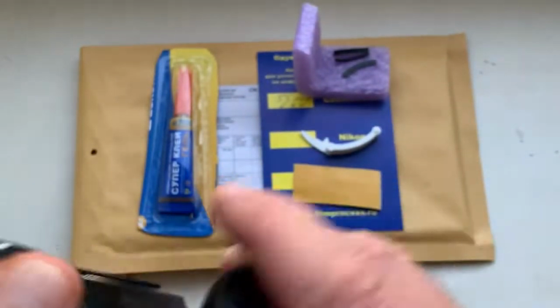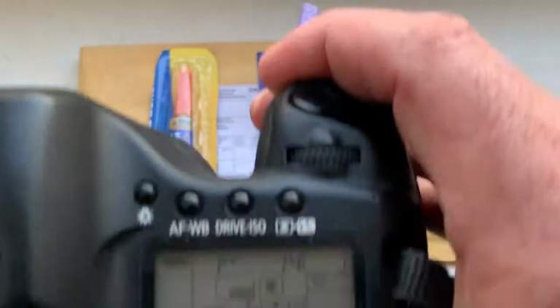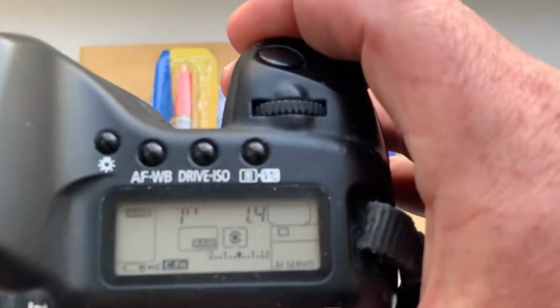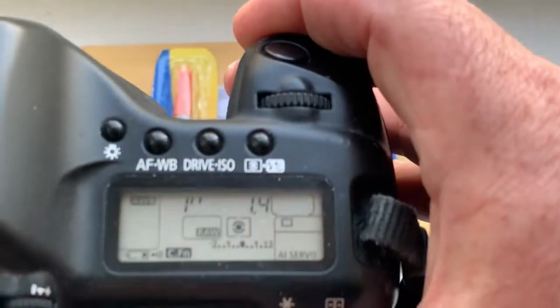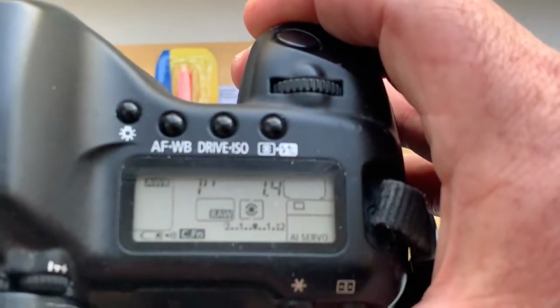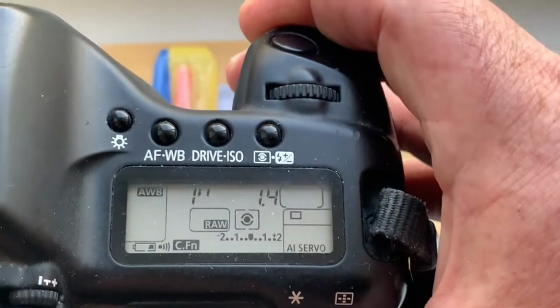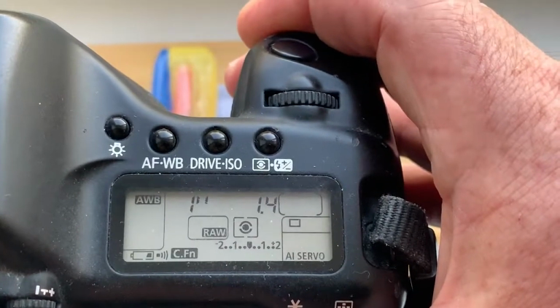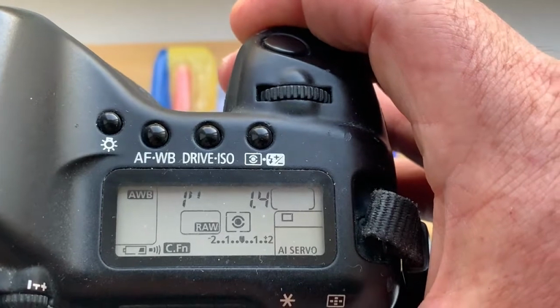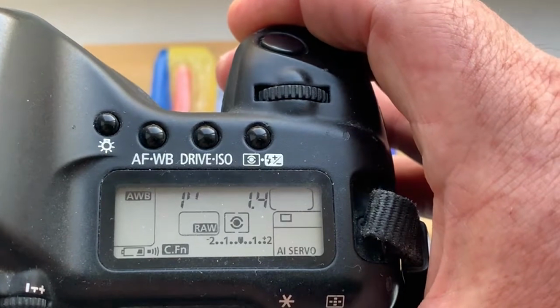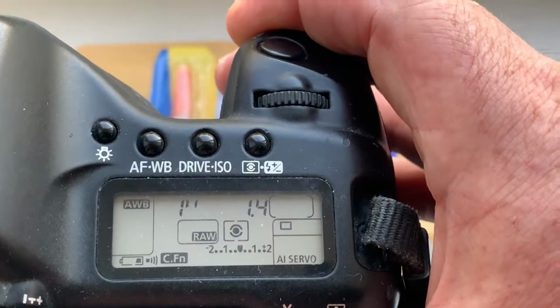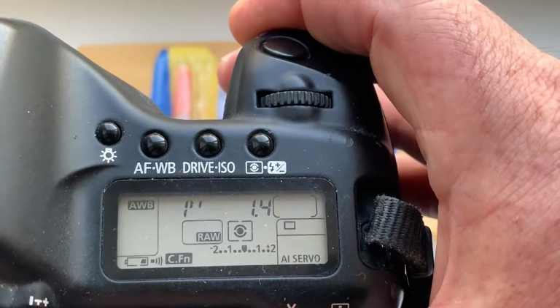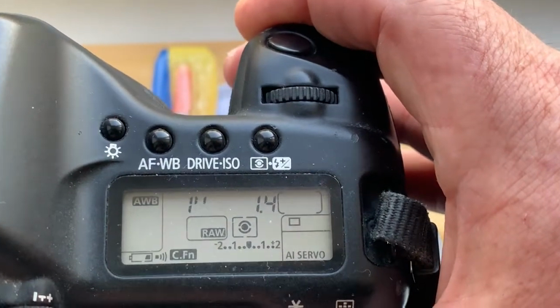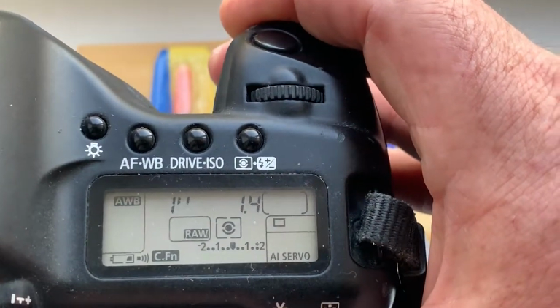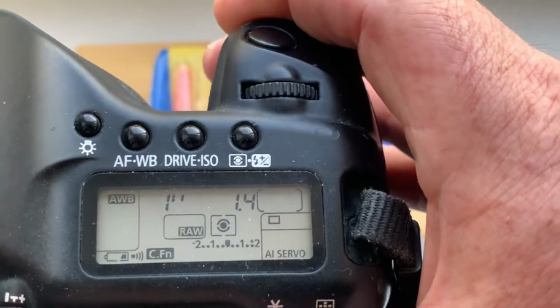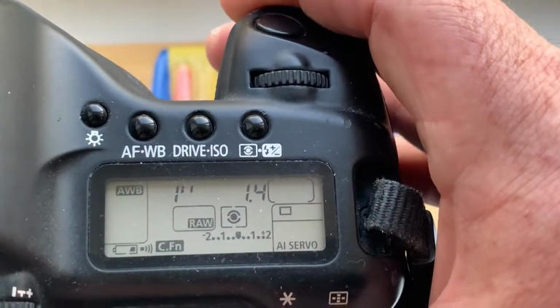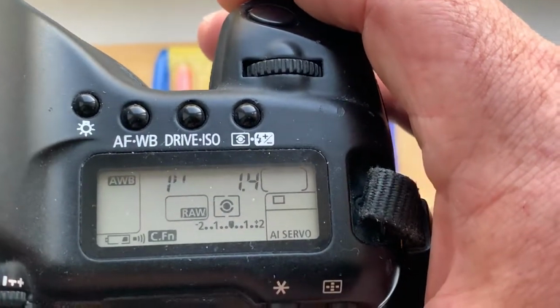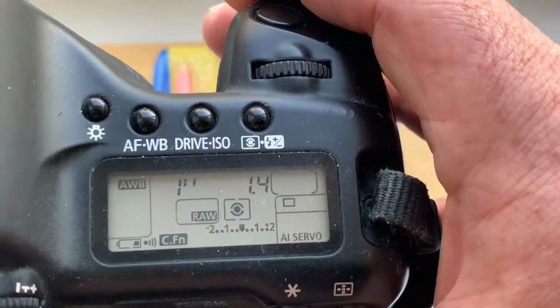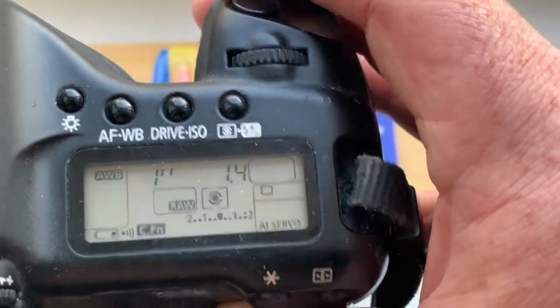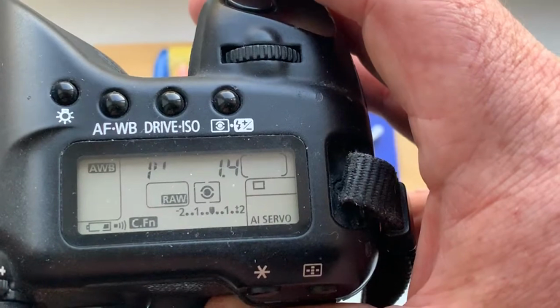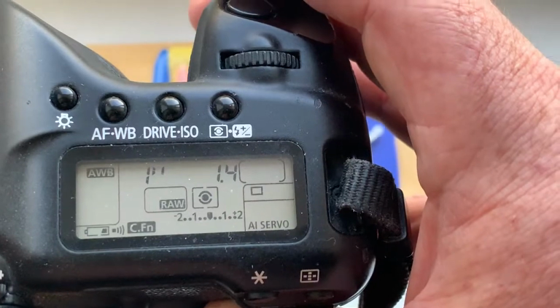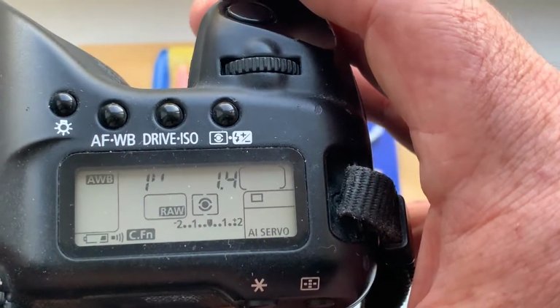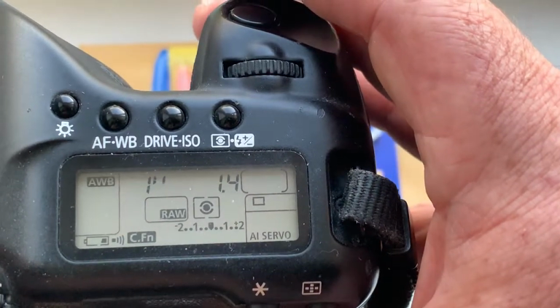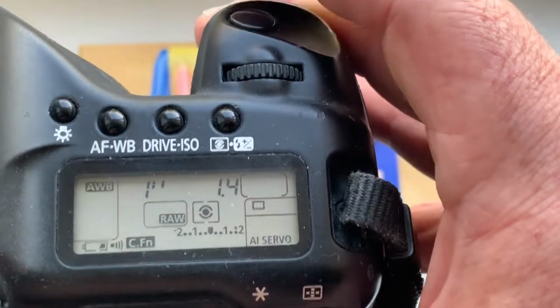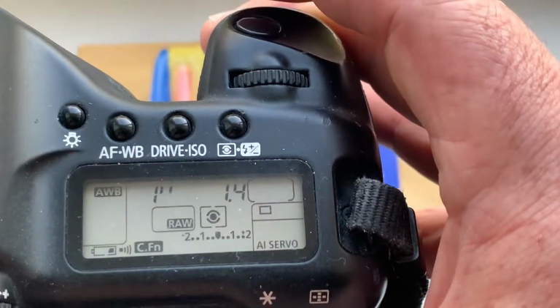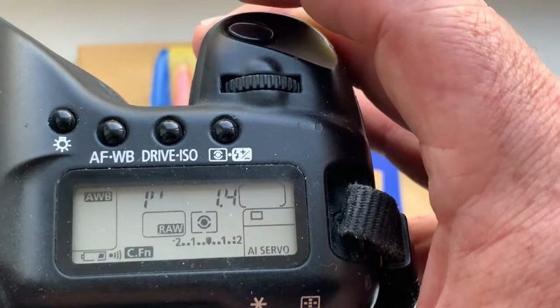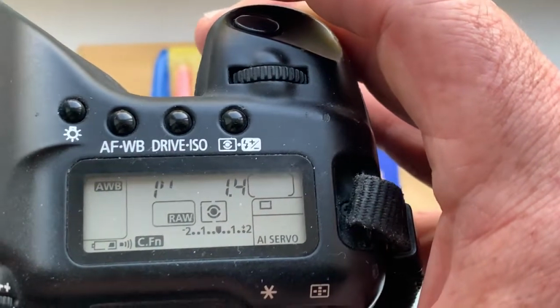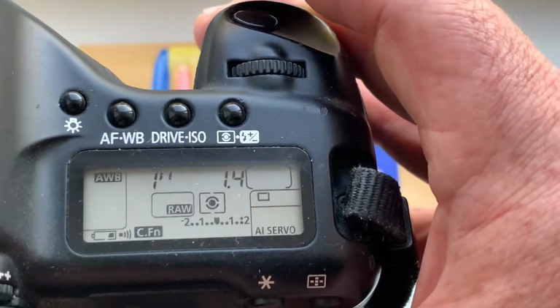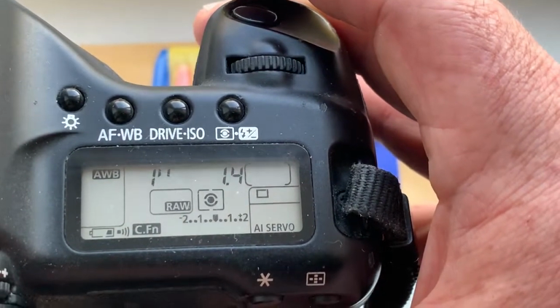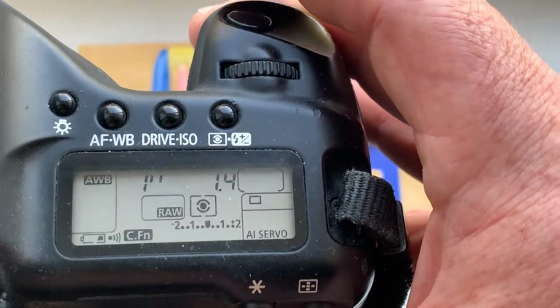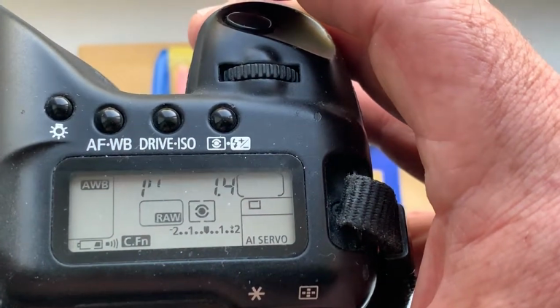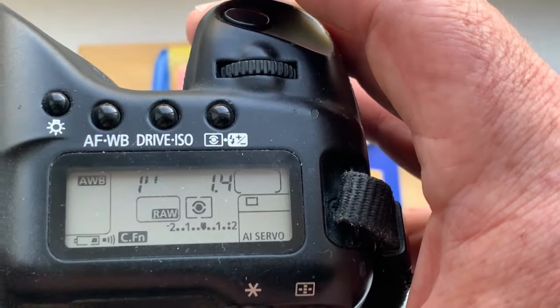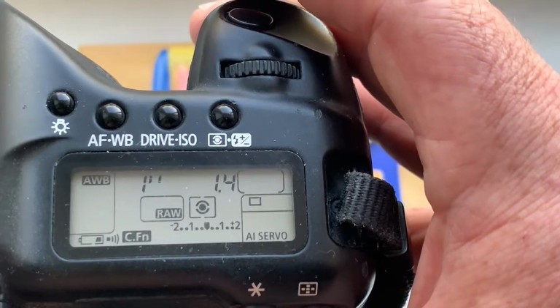I pre-programmed chip 55: focal length is 55mm, aperture 1.4, delay time to enter programming mode is 1 second, focus trap mode.